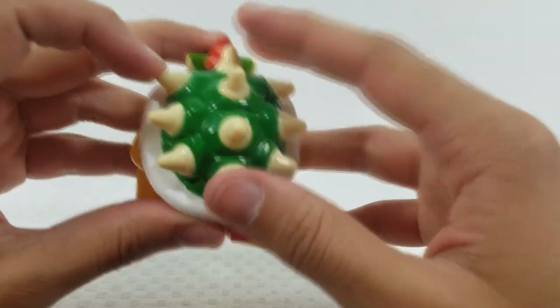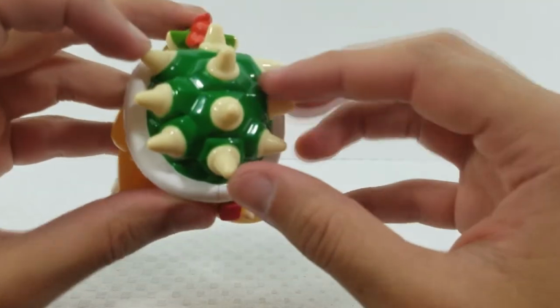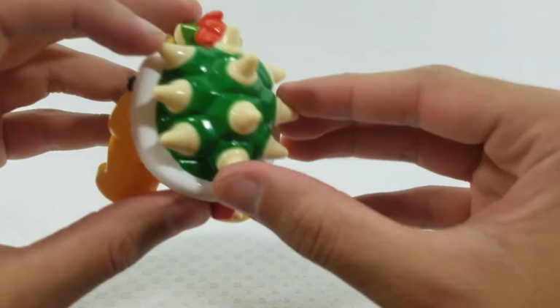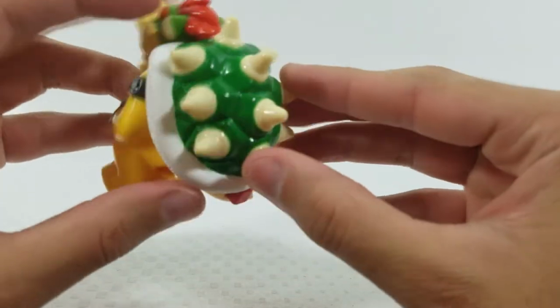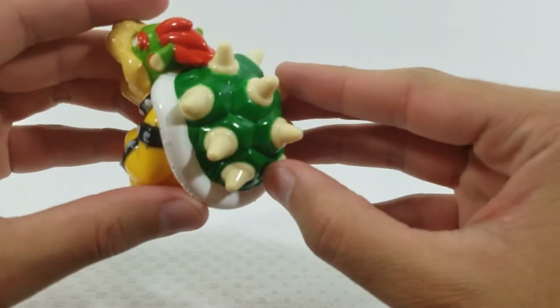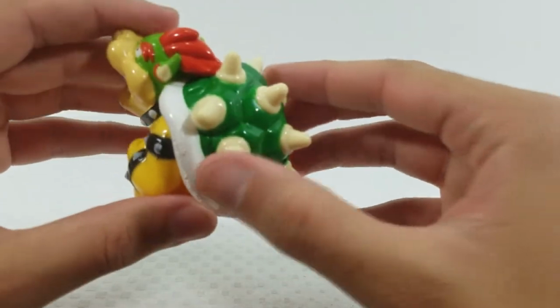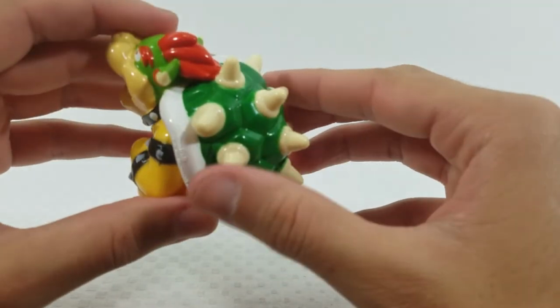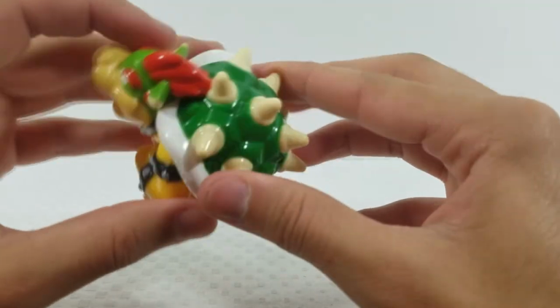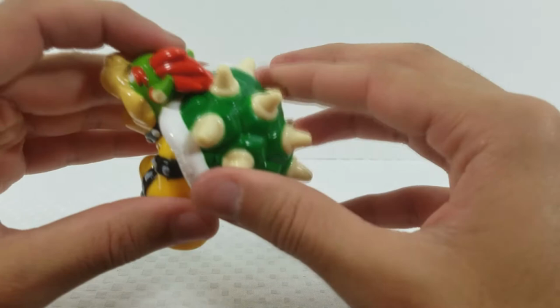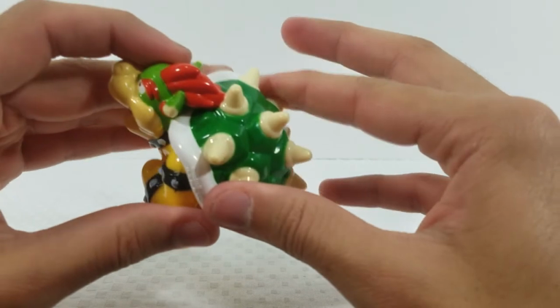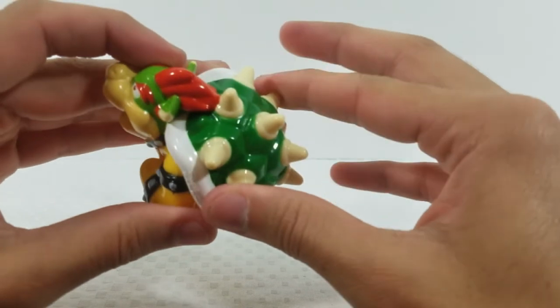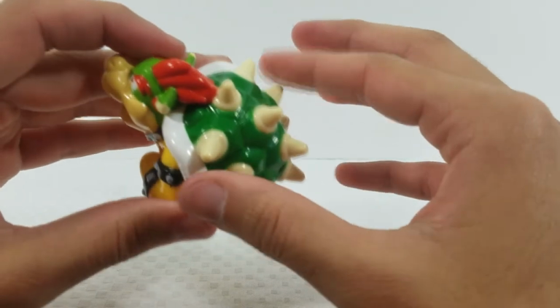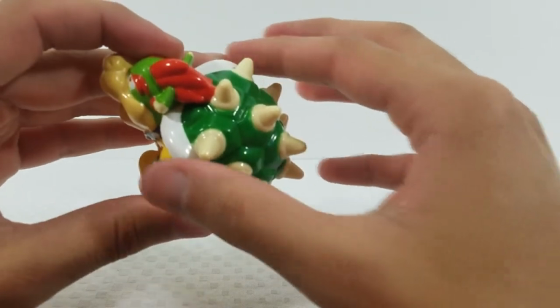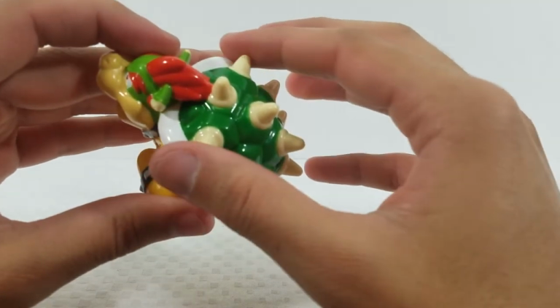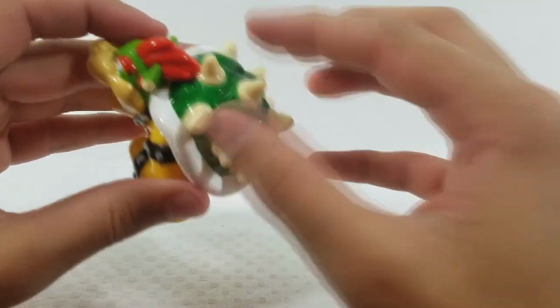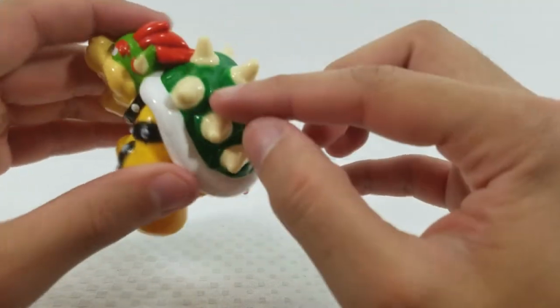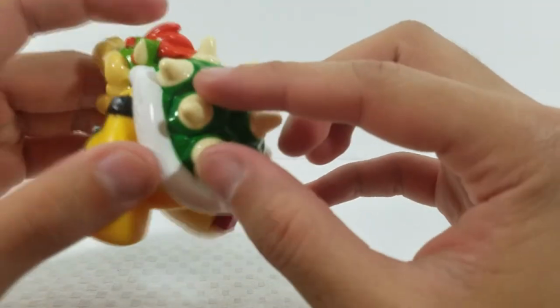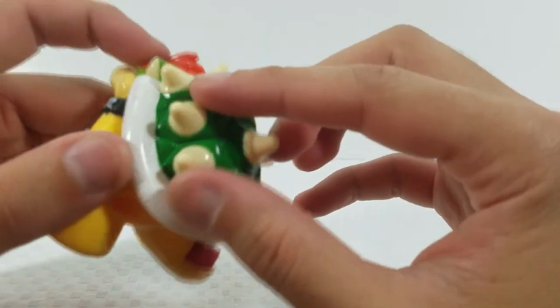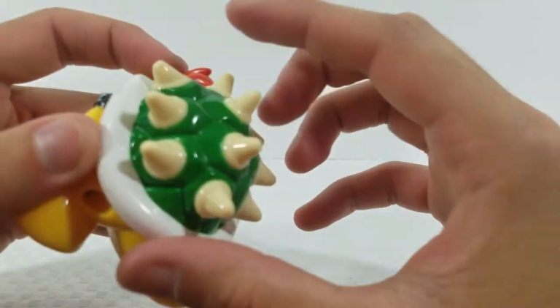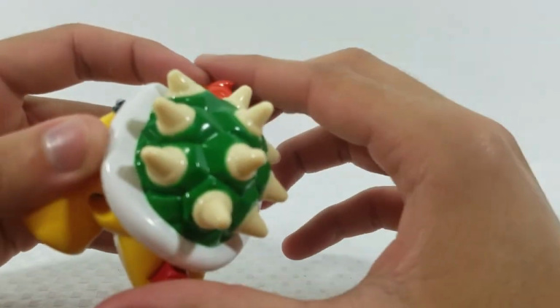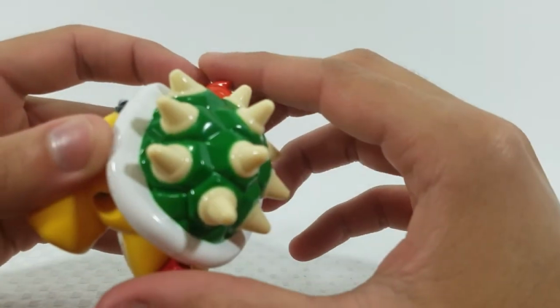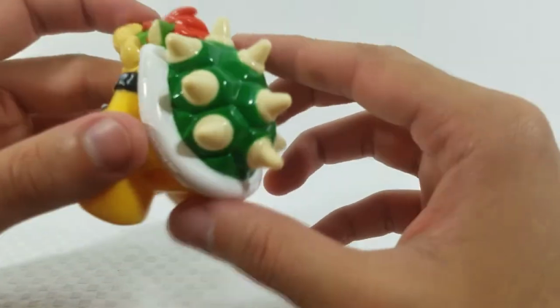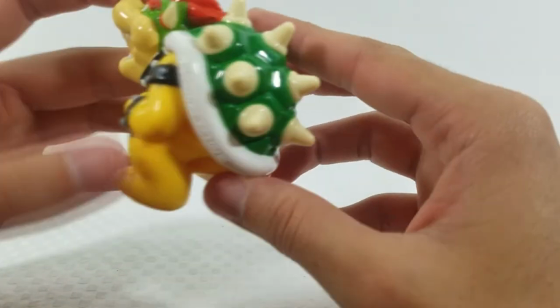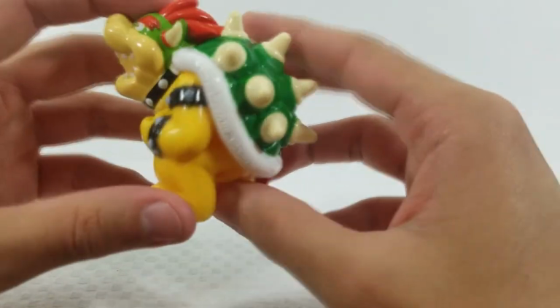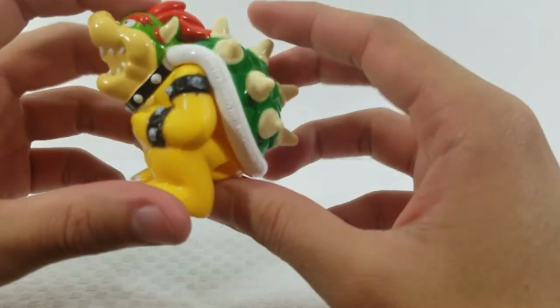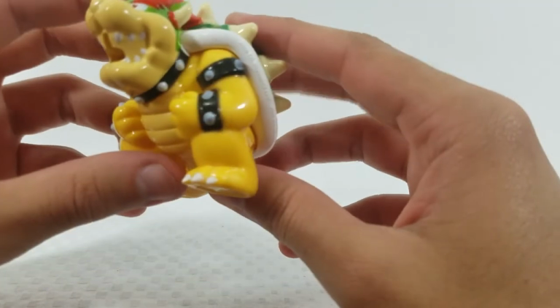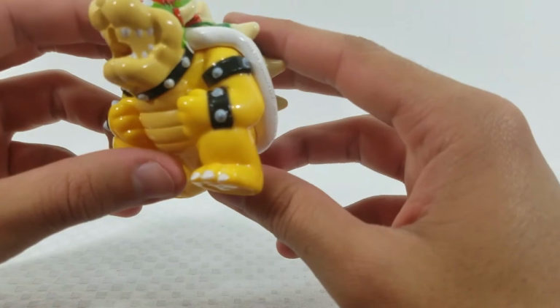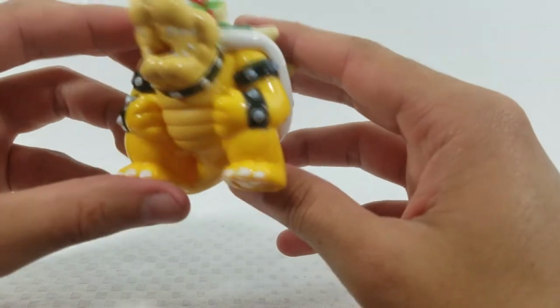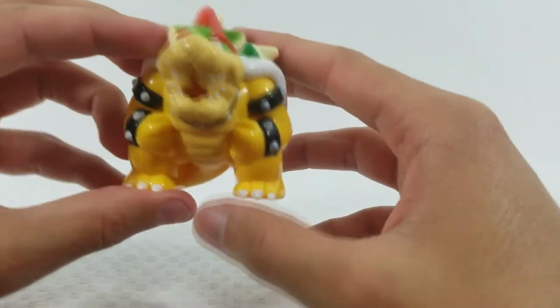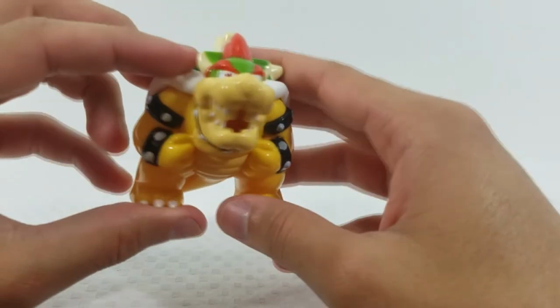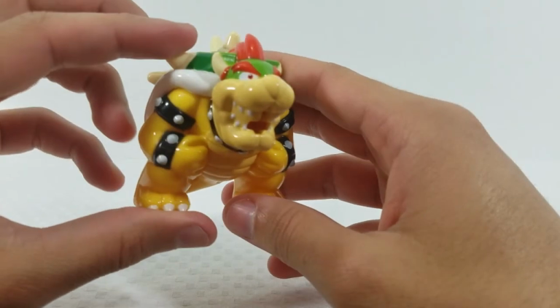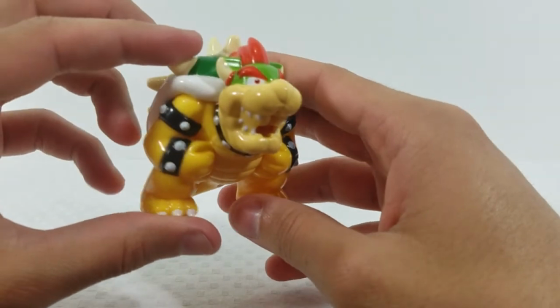The spikes on Bowser's back are rounded off so they're not sharp at all — good for children. That is Bowser.